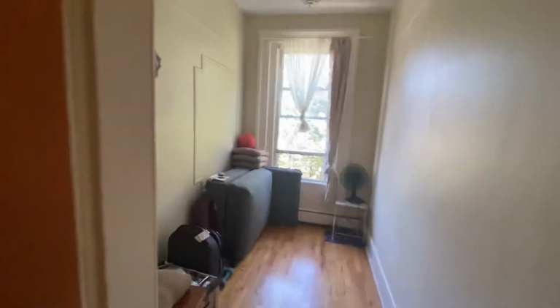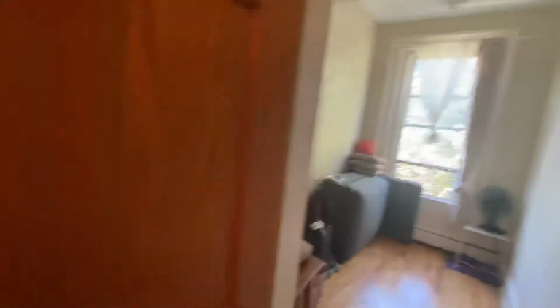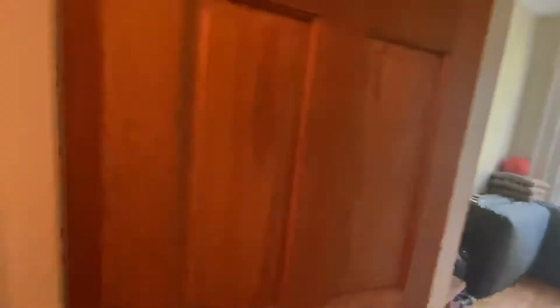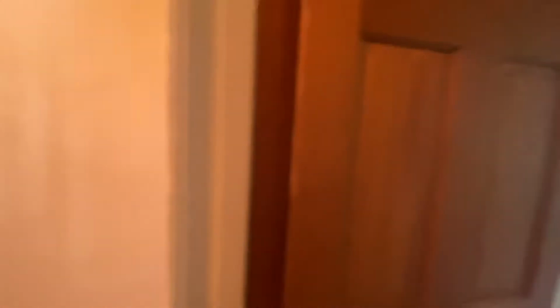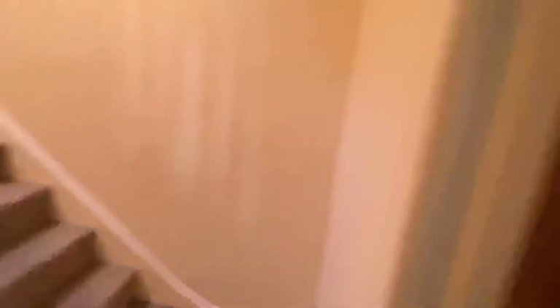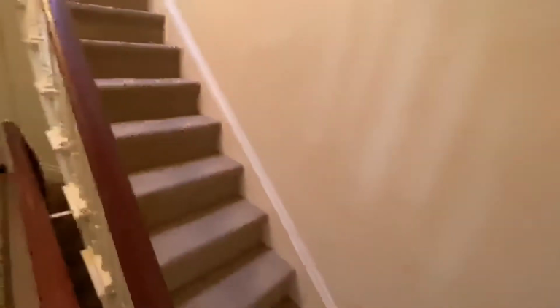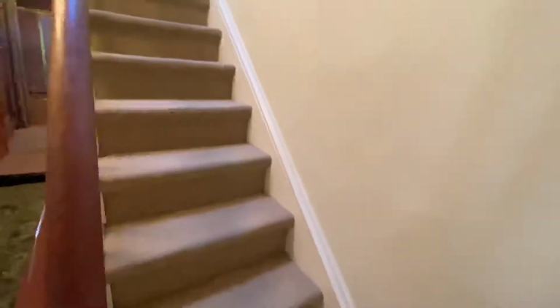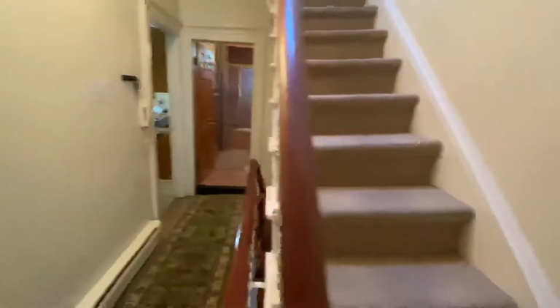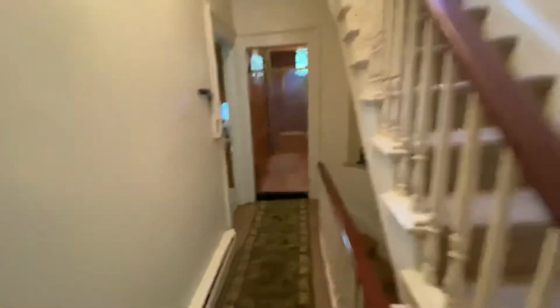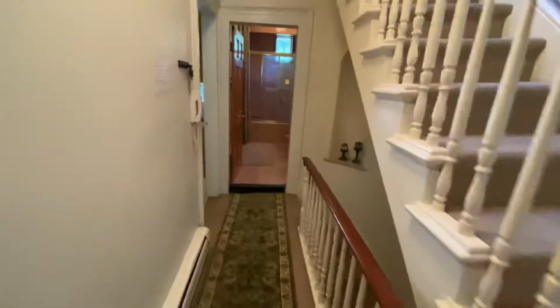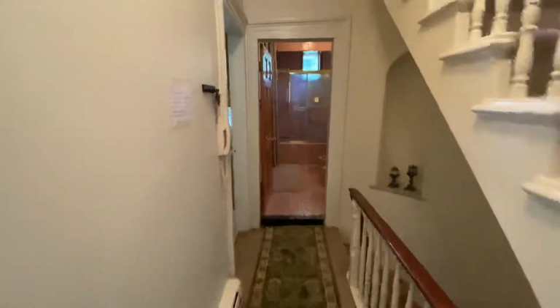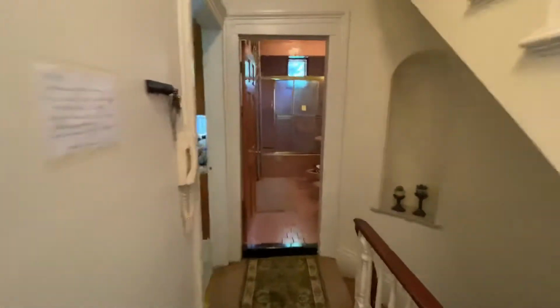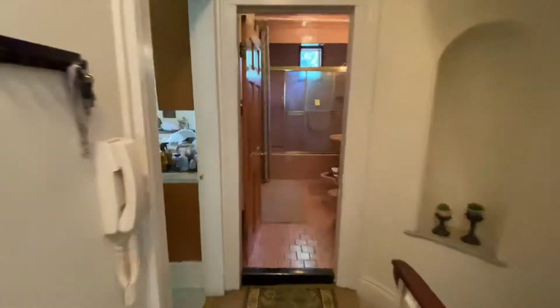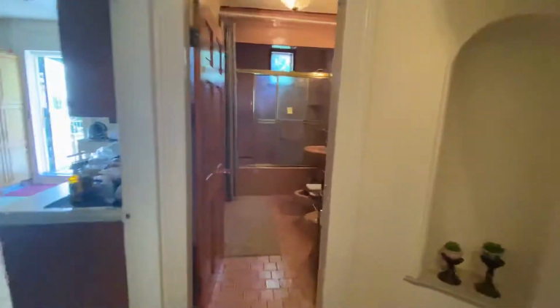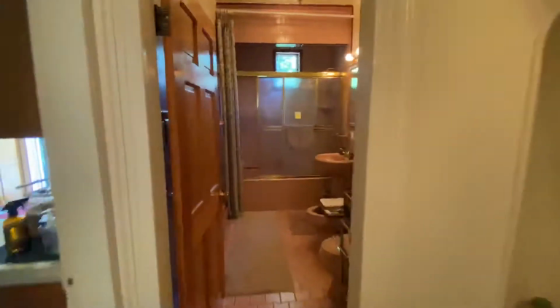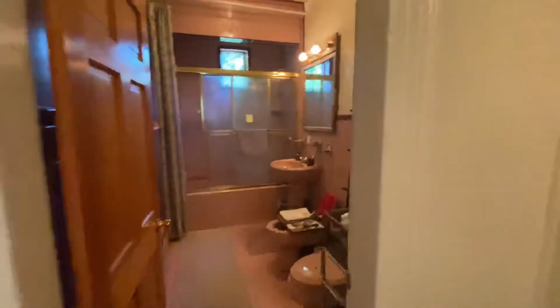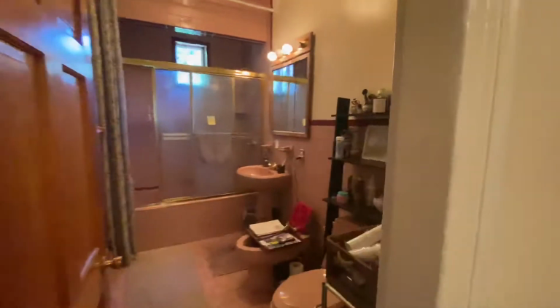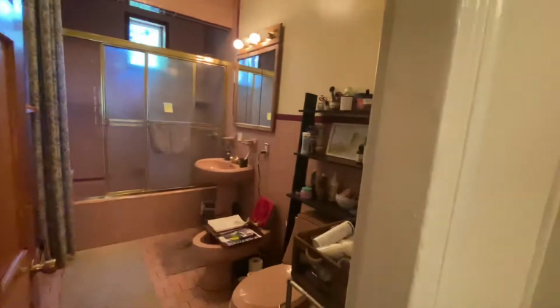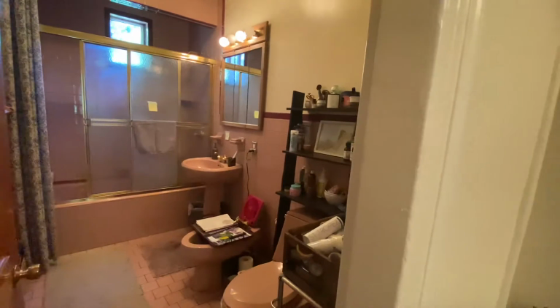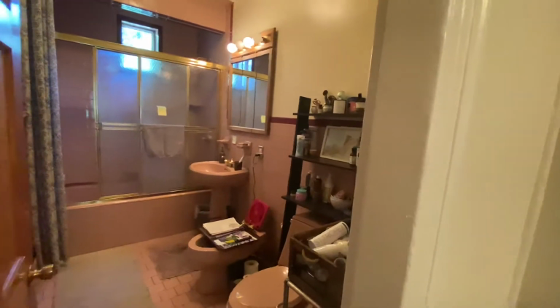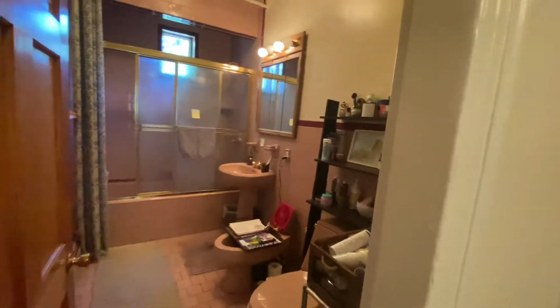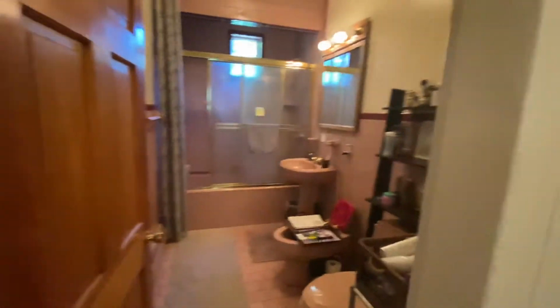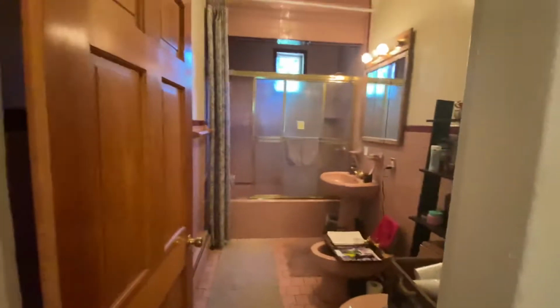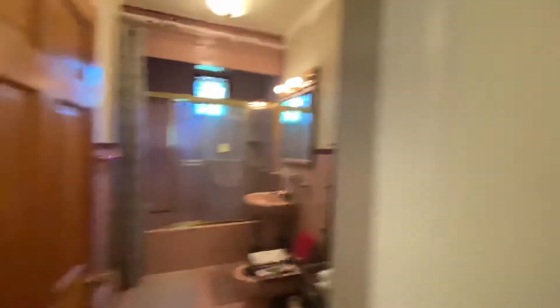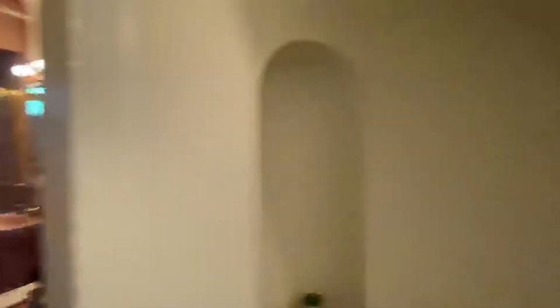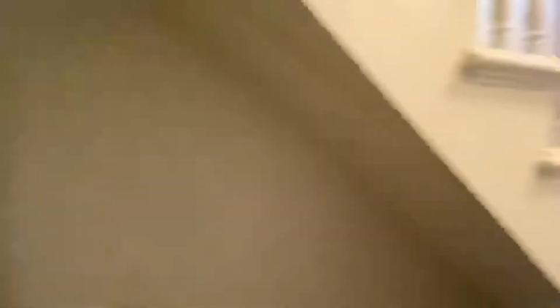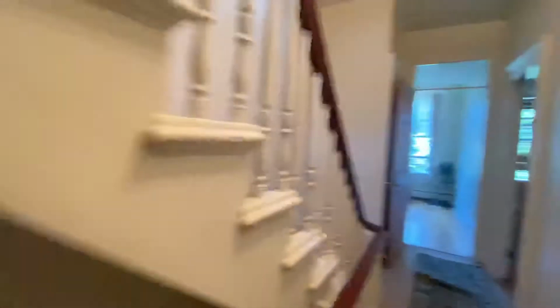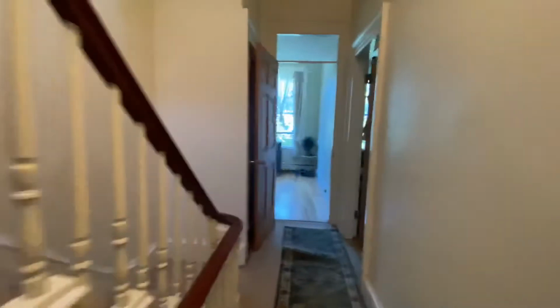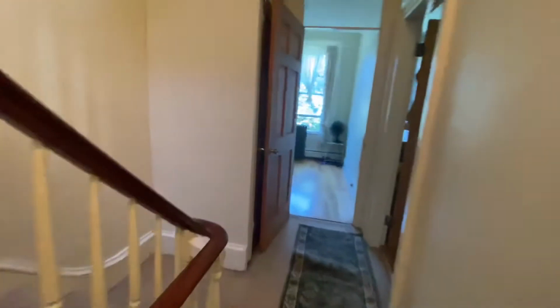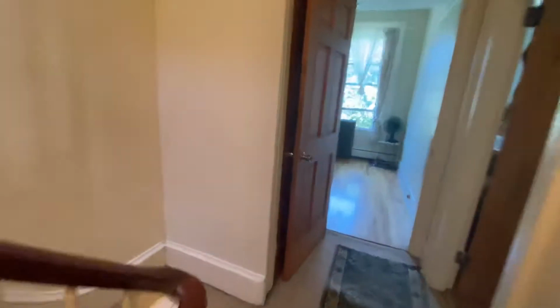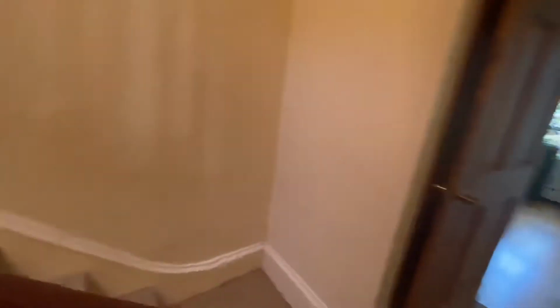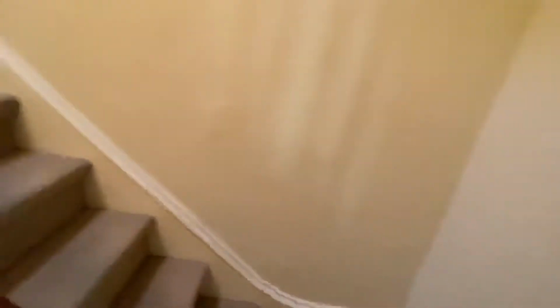There's a closet outside the den, and here's the bathroom on this floor. Then you walk upstairs.